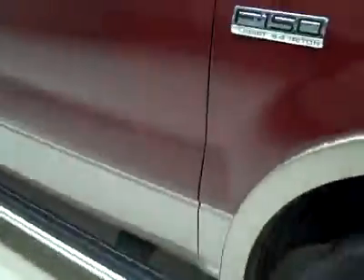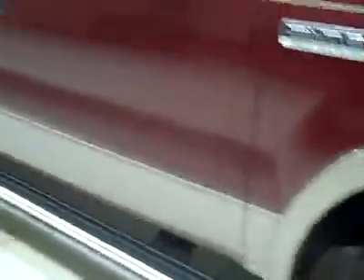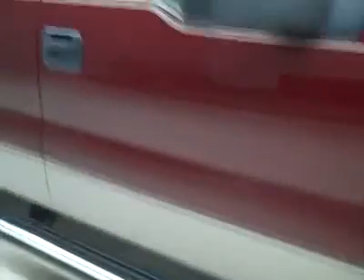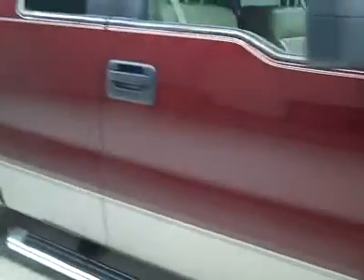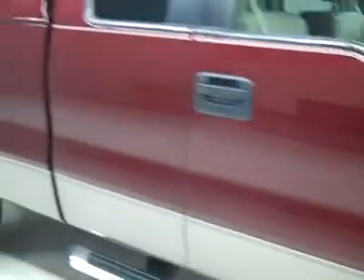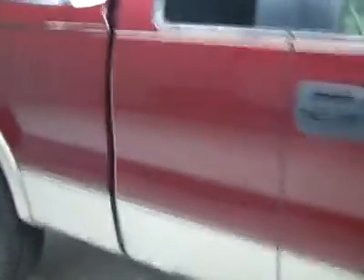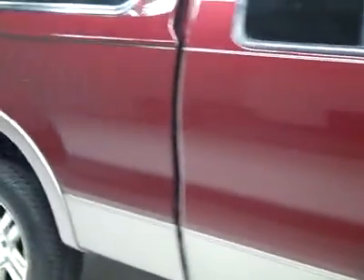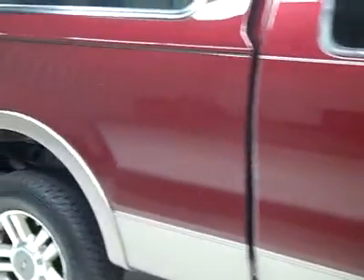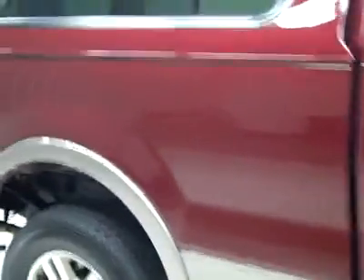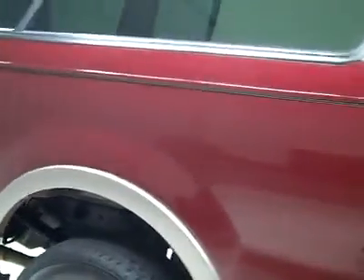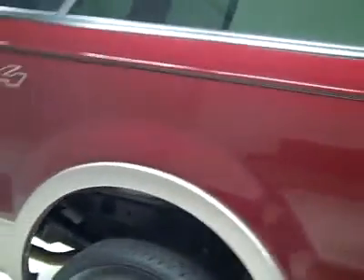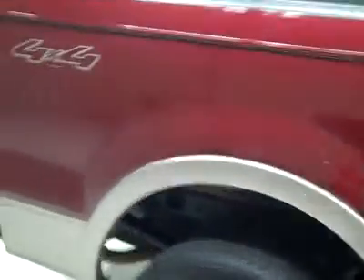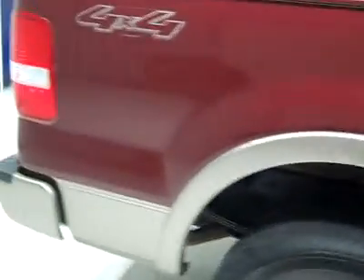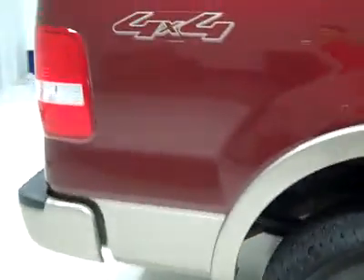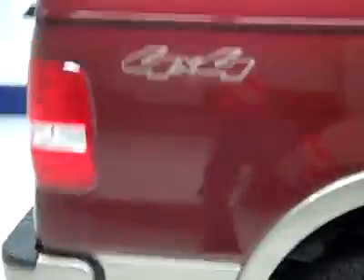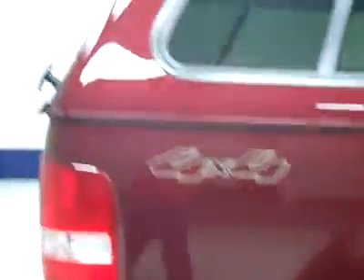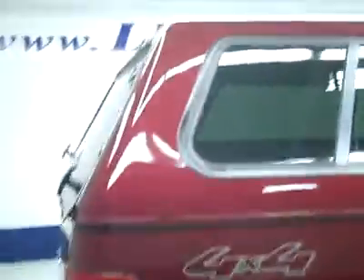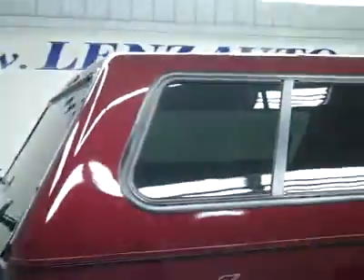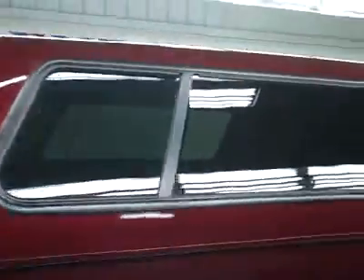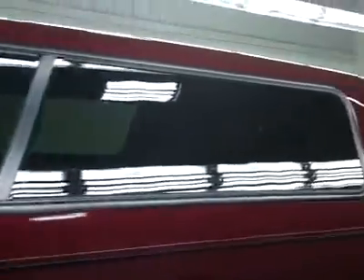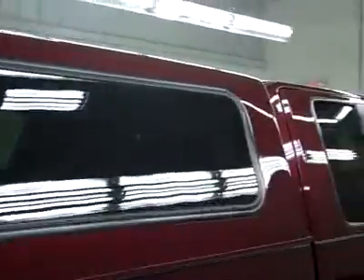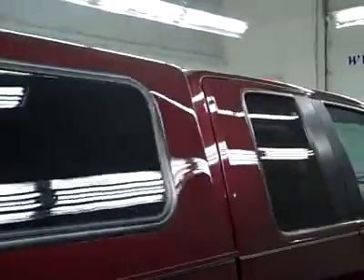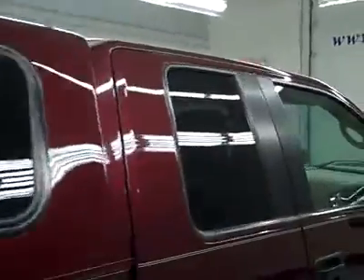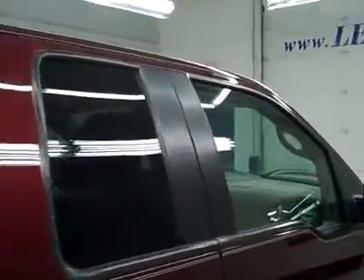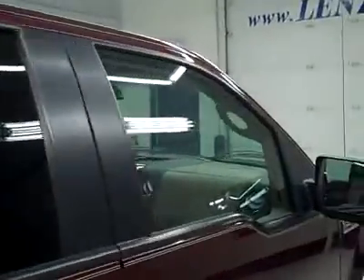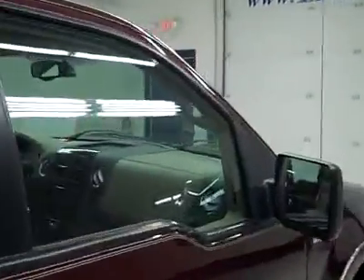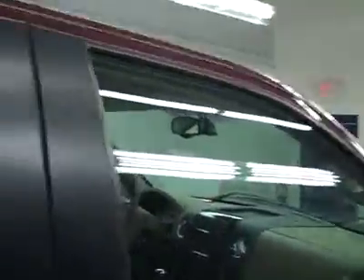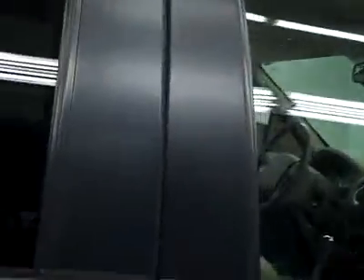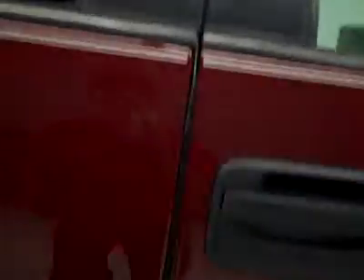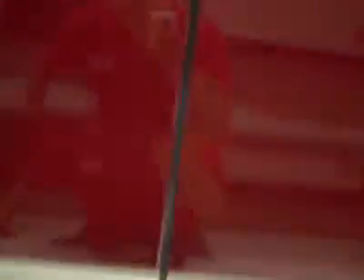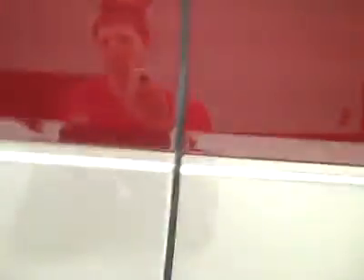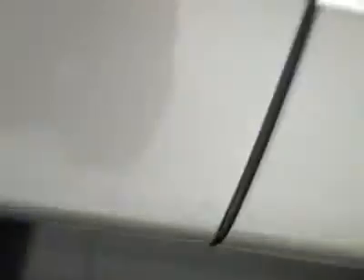Going down this side you can see just how clean, shiny and reflective the paint is. No dents, dings or scratches, and that is why we make these videos. These are used vehicles and we want to show you exactly what kind of condition they're in before you make your trip here, so there's no surprises when you get here.